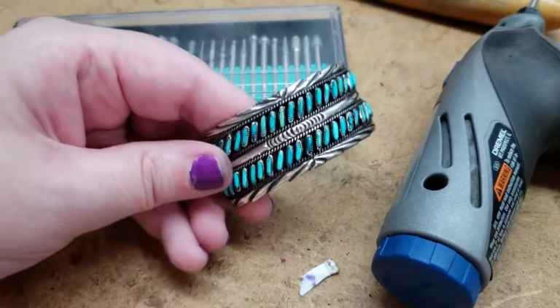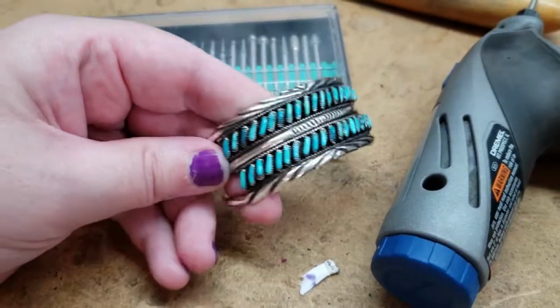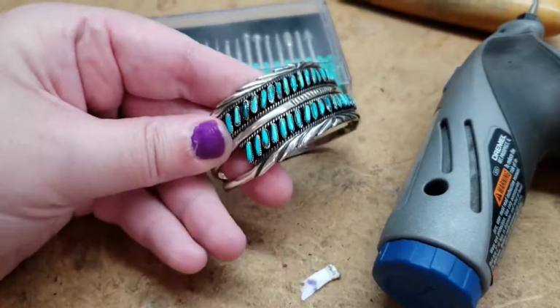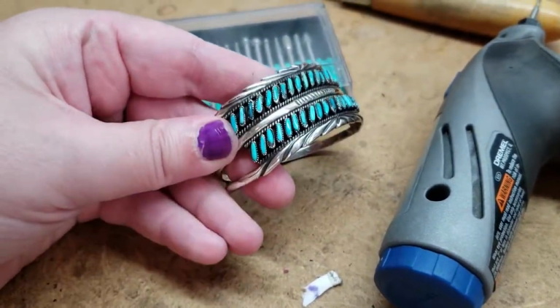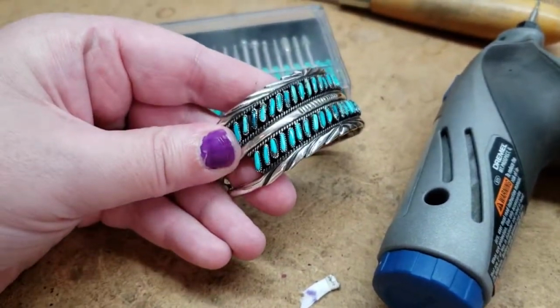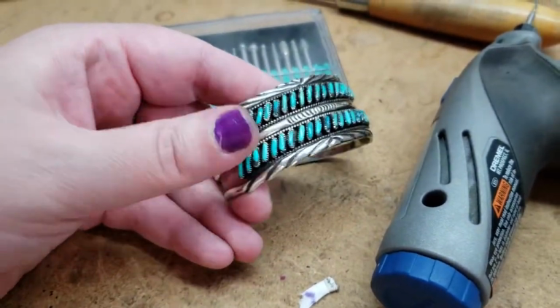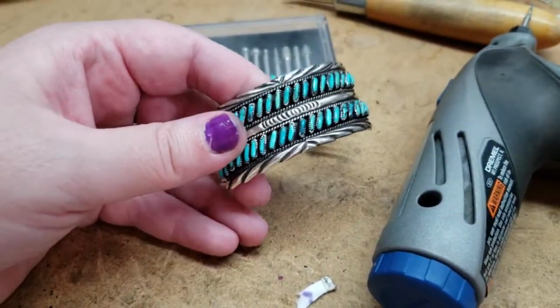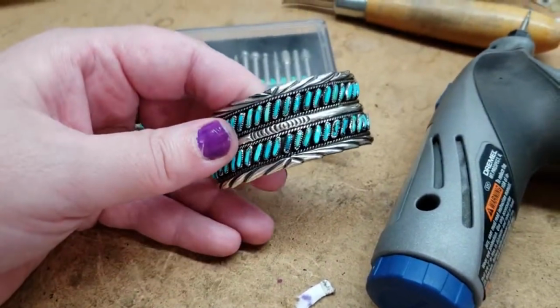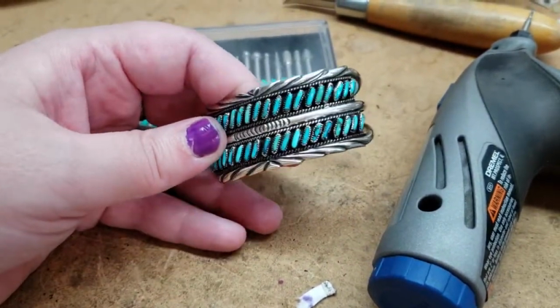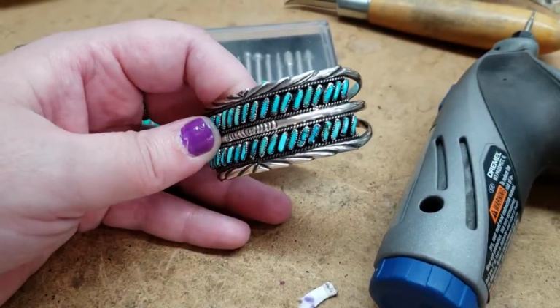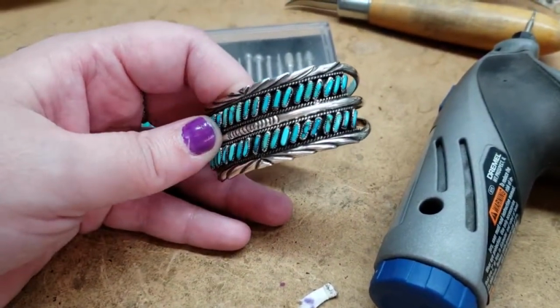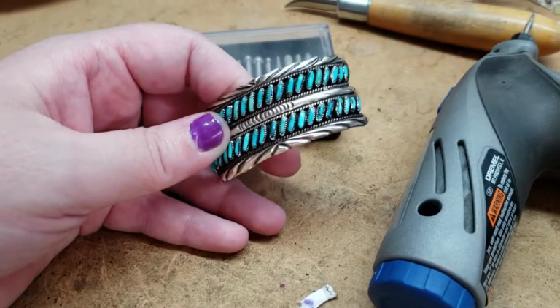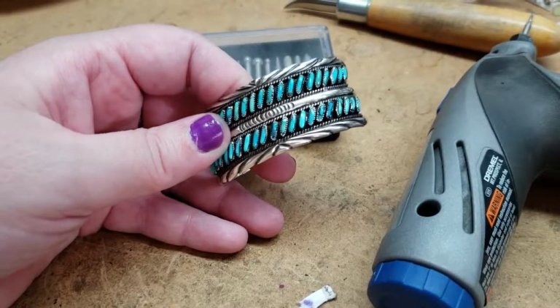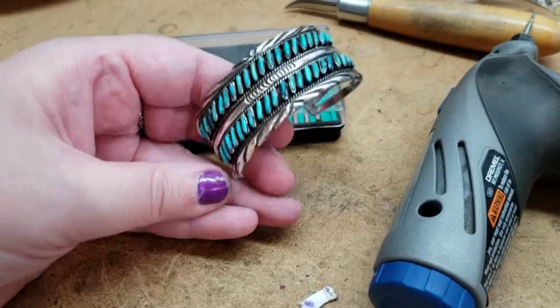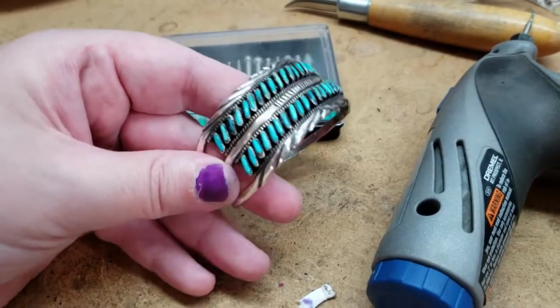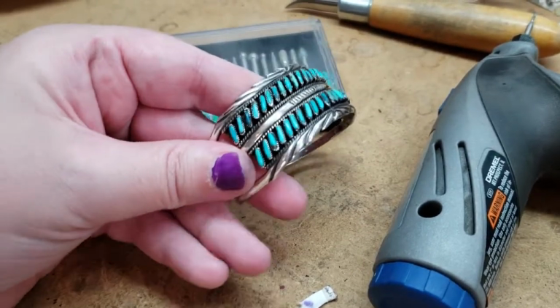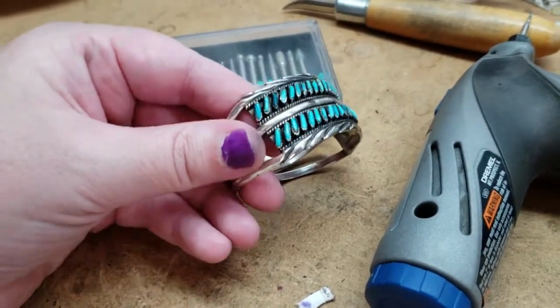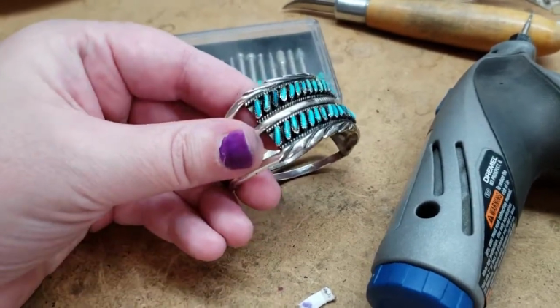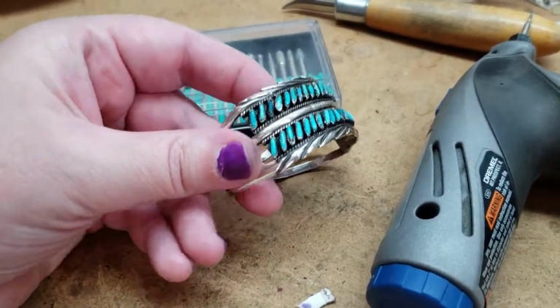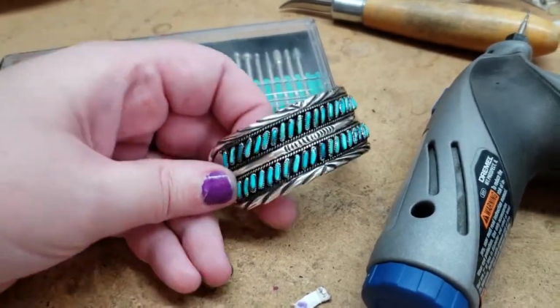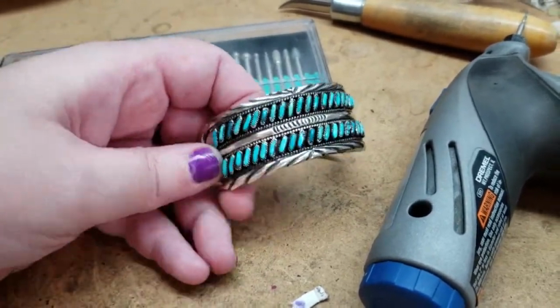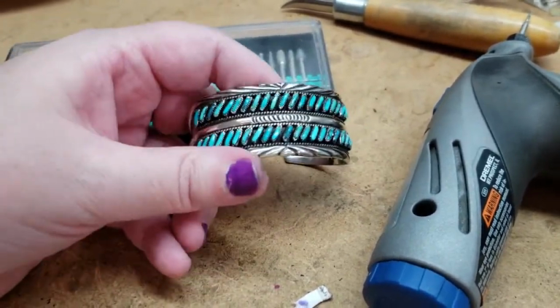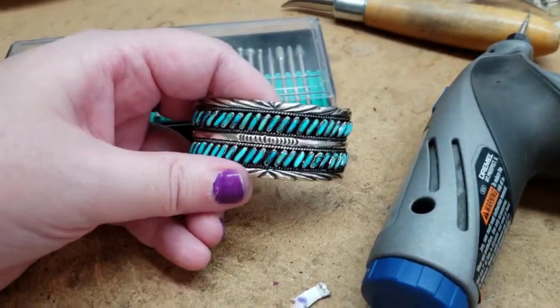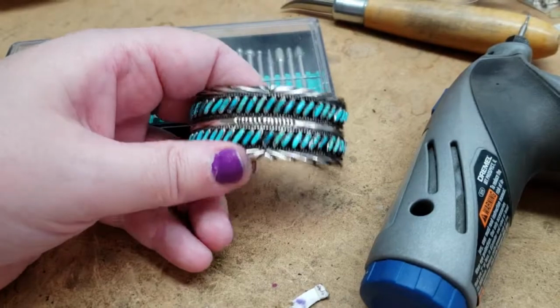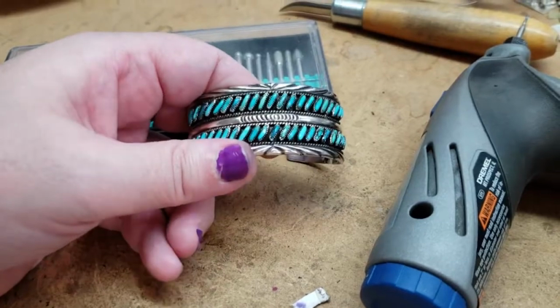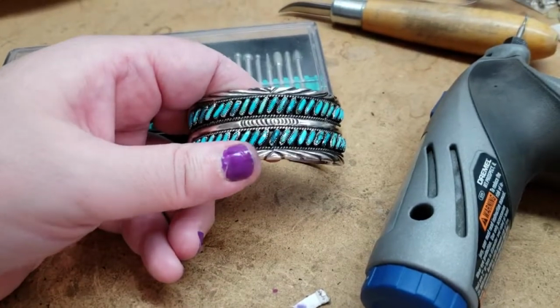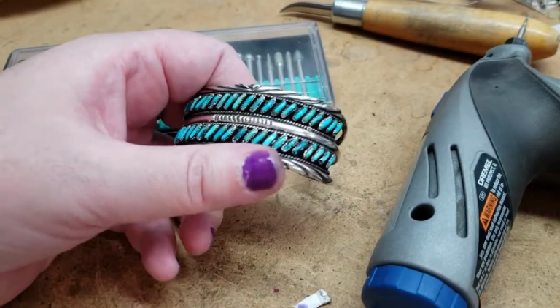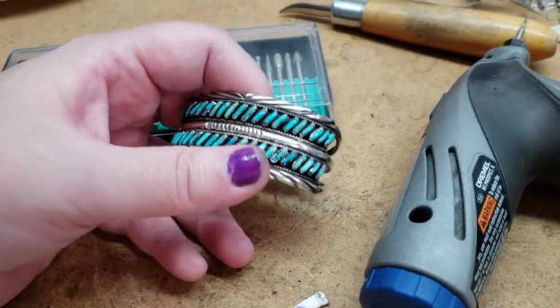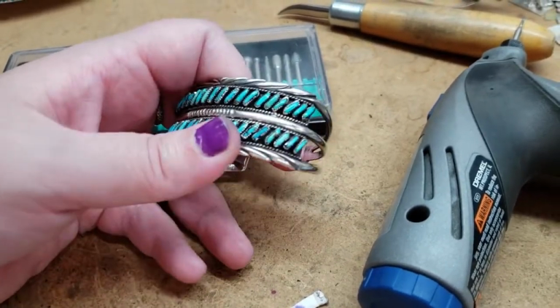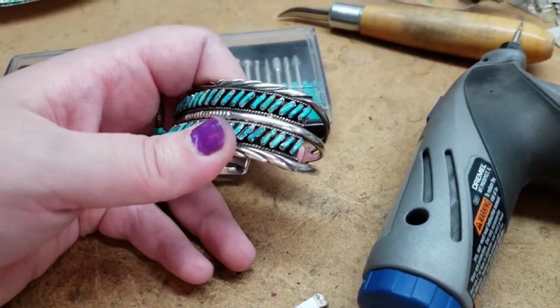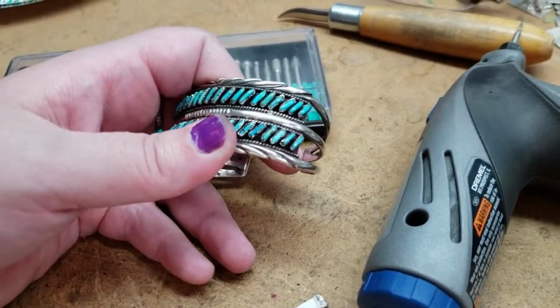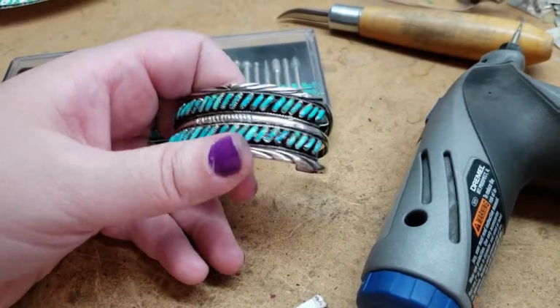It is done. Loaded with blues and that makes me happy — I'm sure that'll make her happy too. It's a very healthy bracelet now. Everything is tightened down and in place.